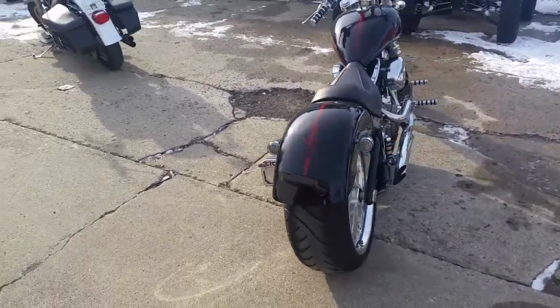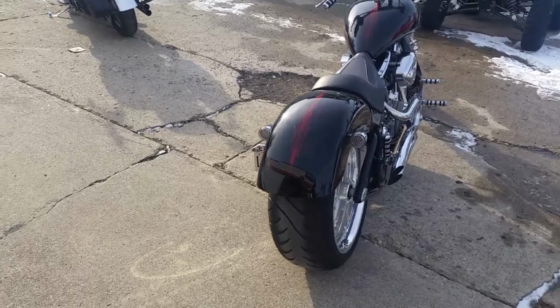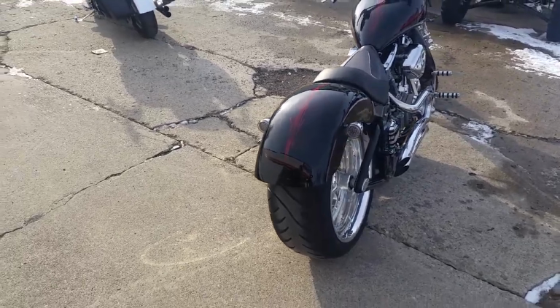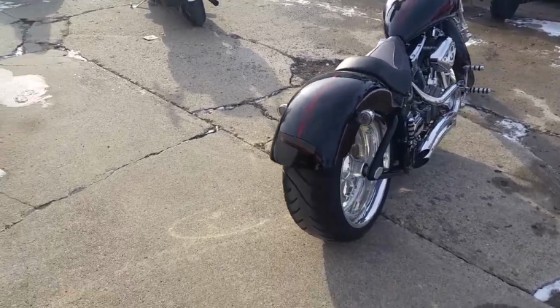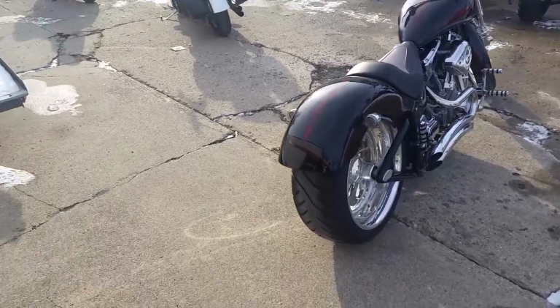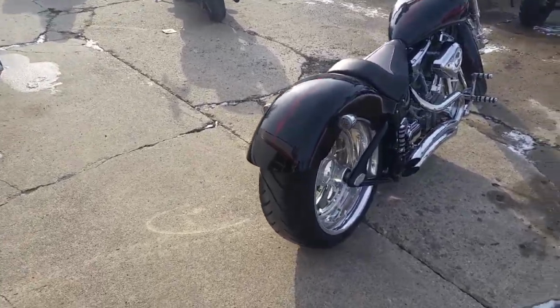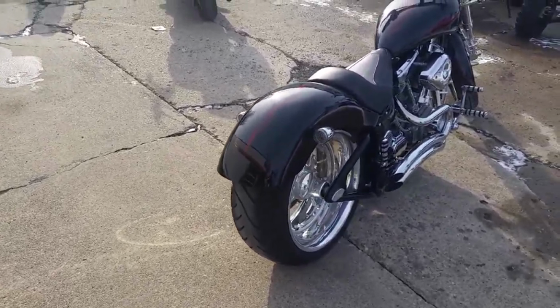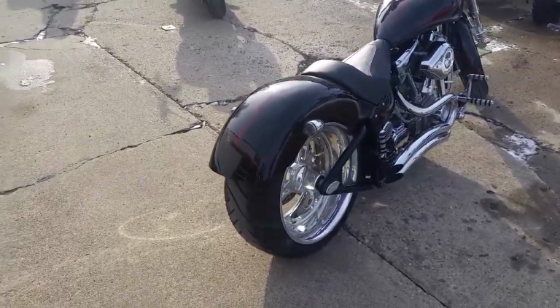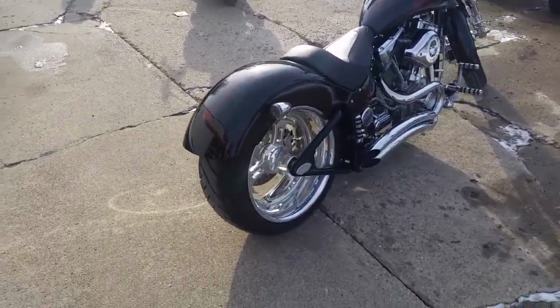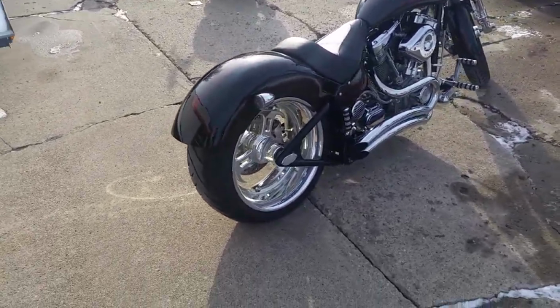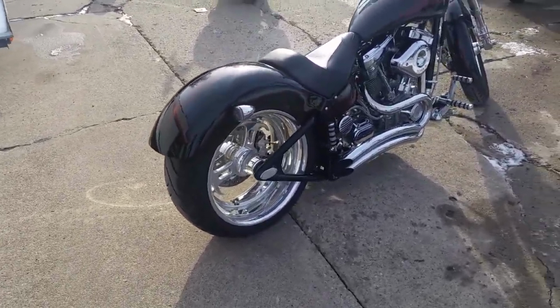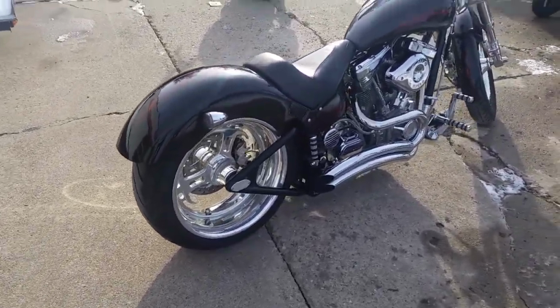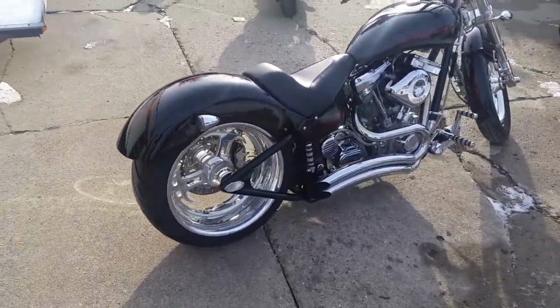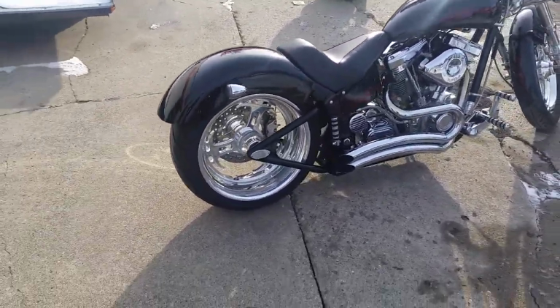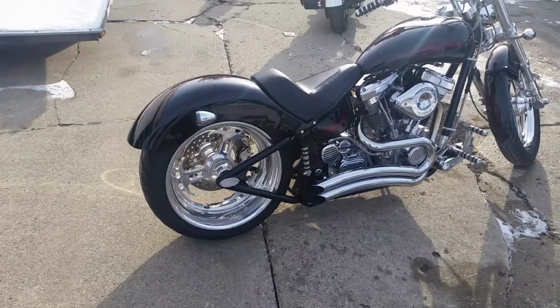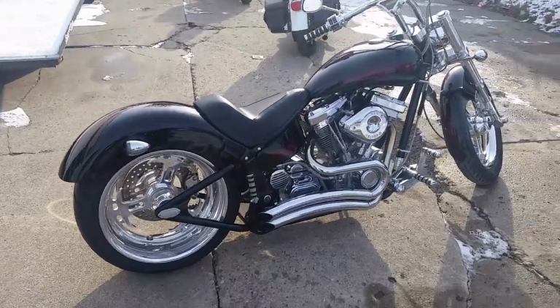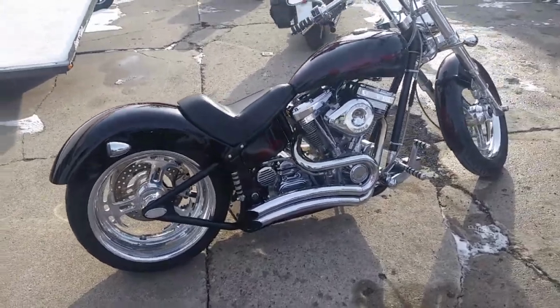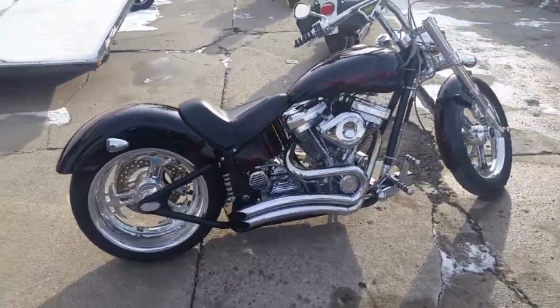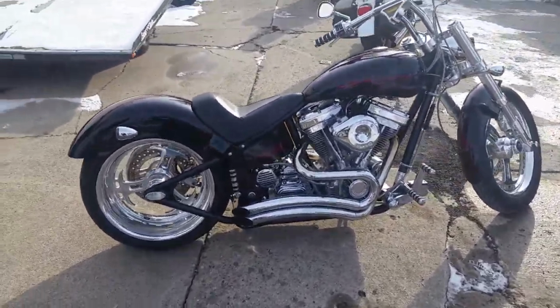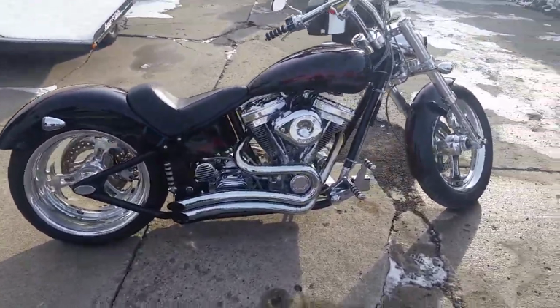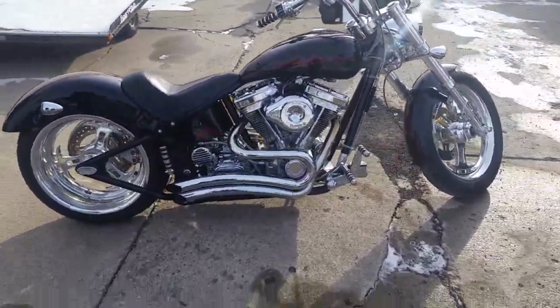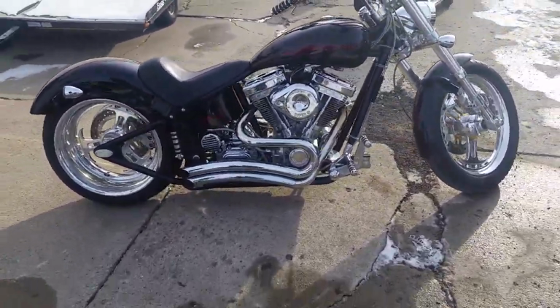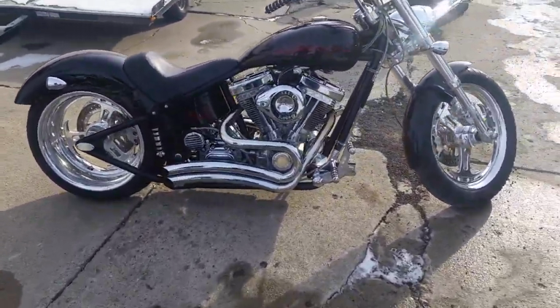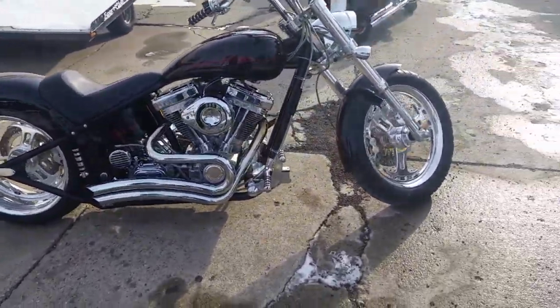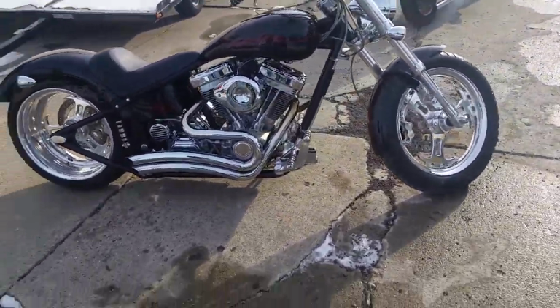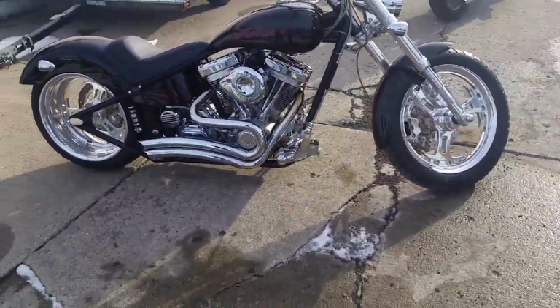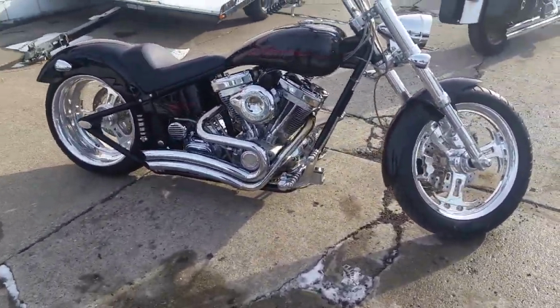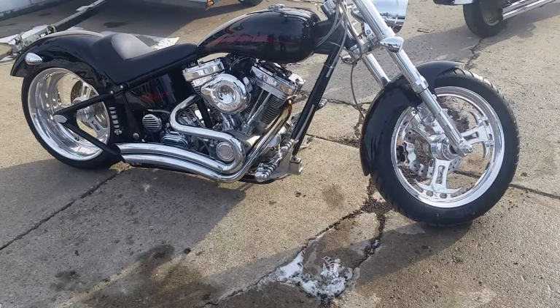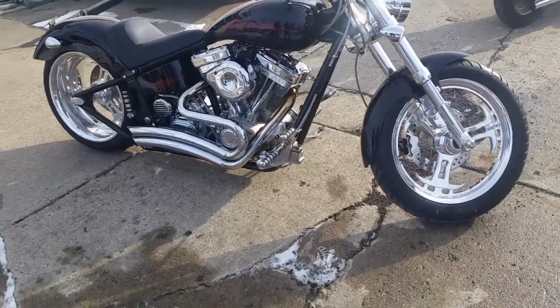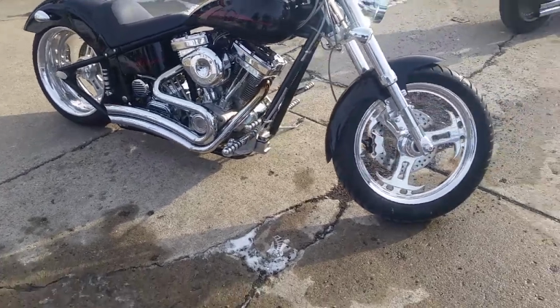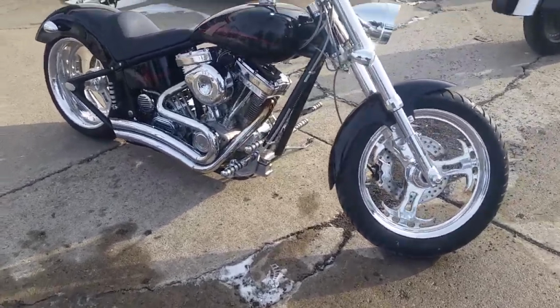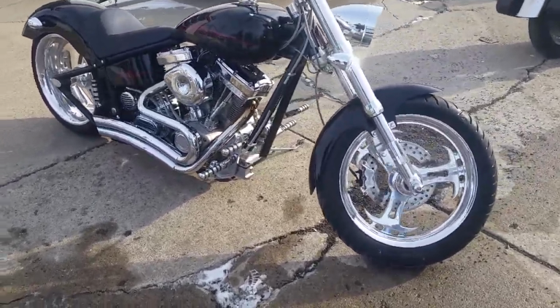Today we got a 2006 Titan Sidewinder. You don't see these things anywhere. I'll tell you, Chad, the panties are going to drop when you roll by on this. It's a custom chopper. This thing's only got 1,807 miles — it's not even broken in yet.